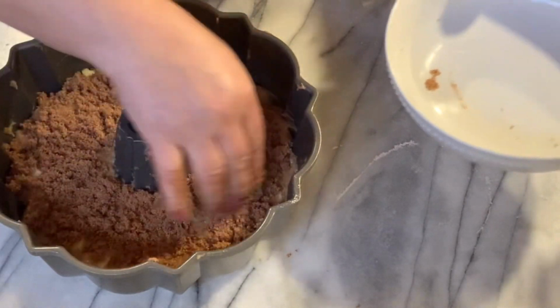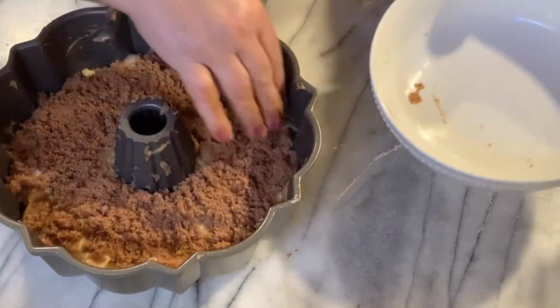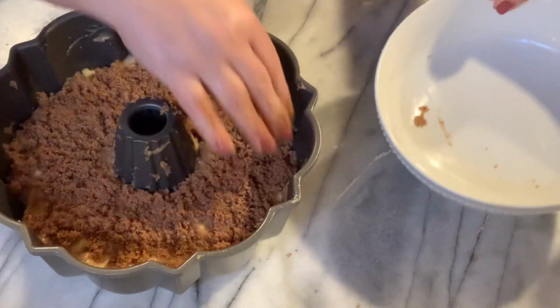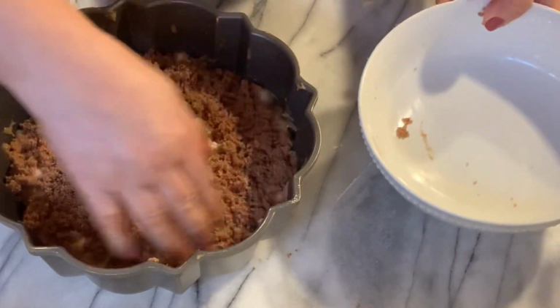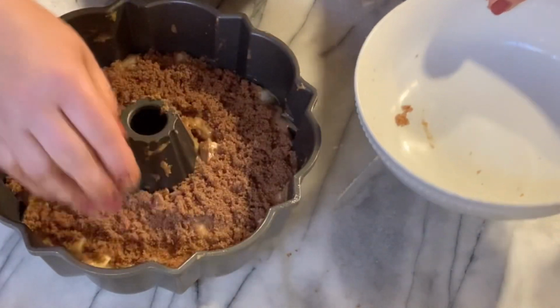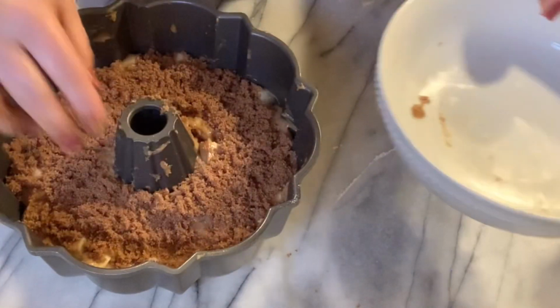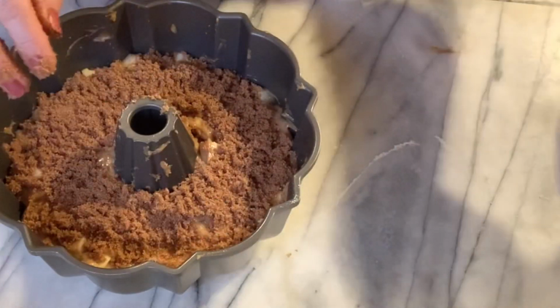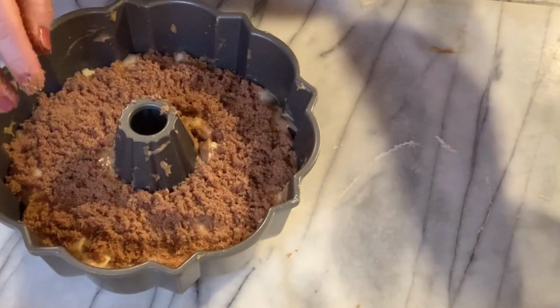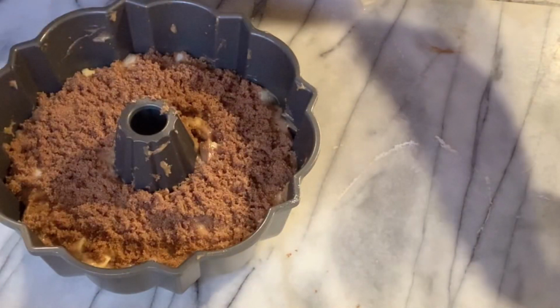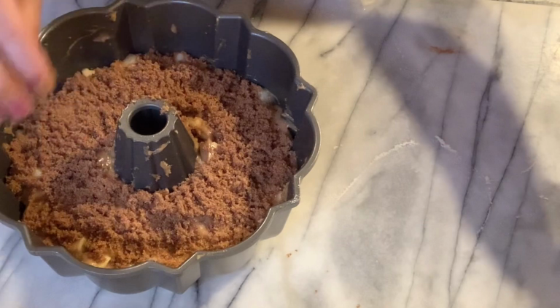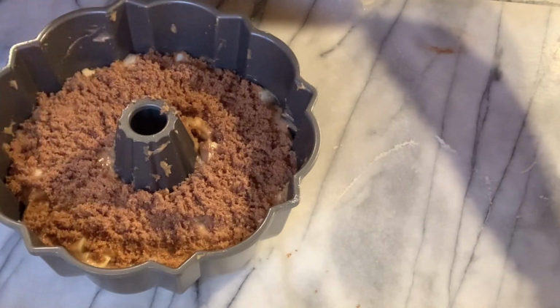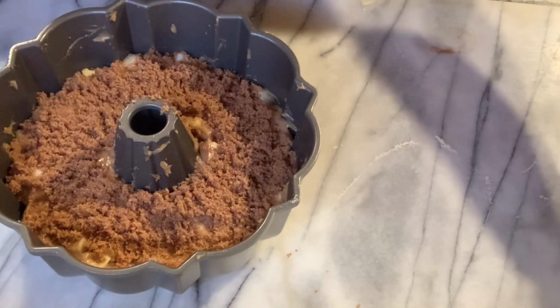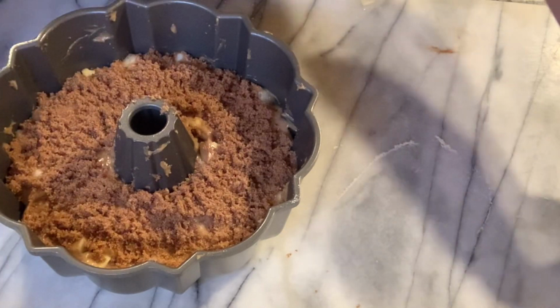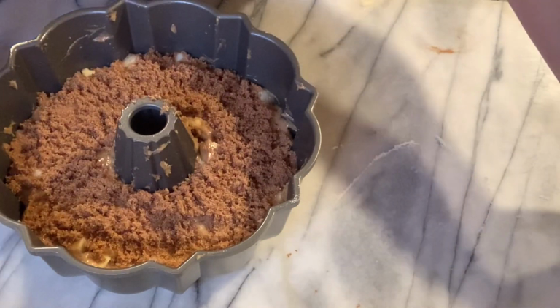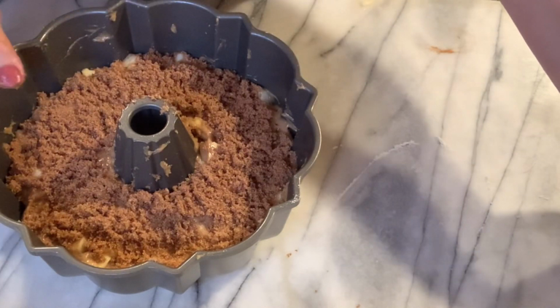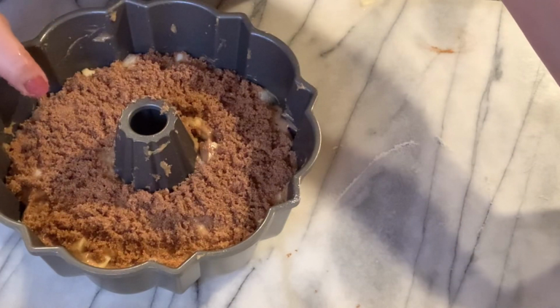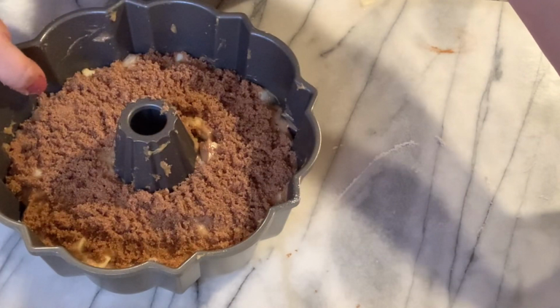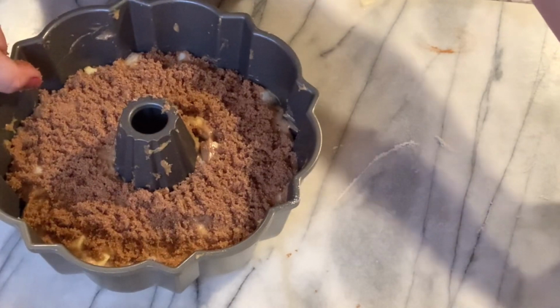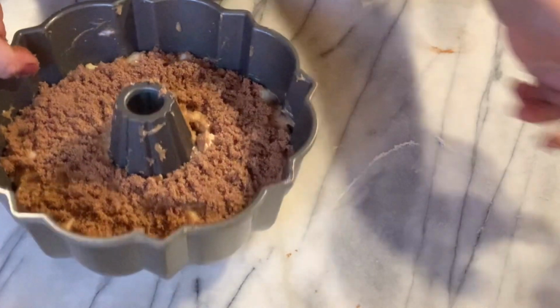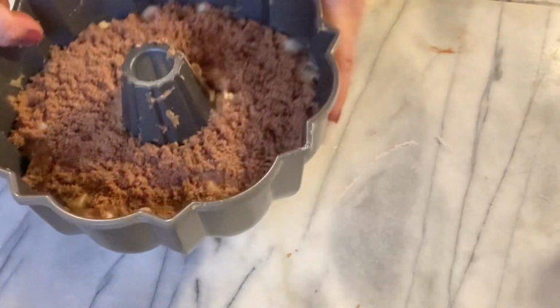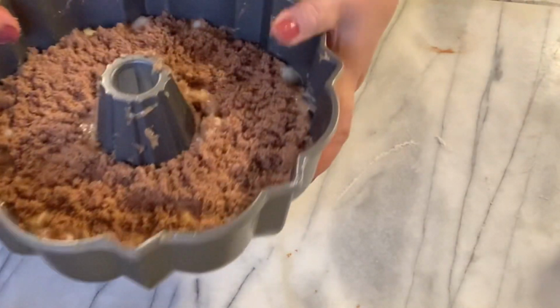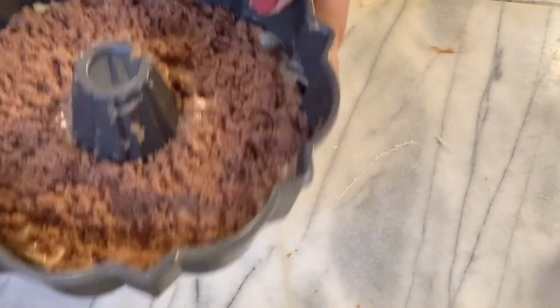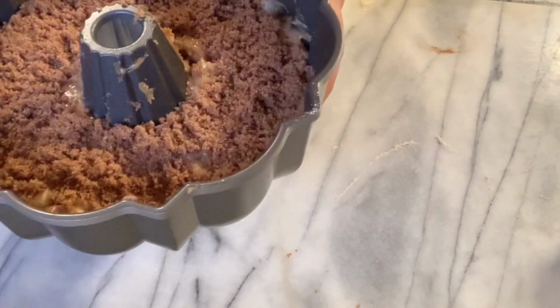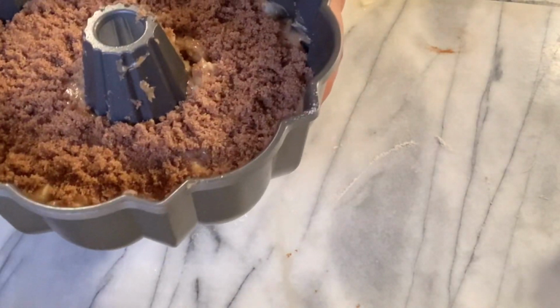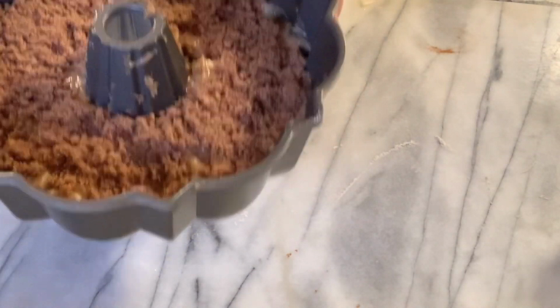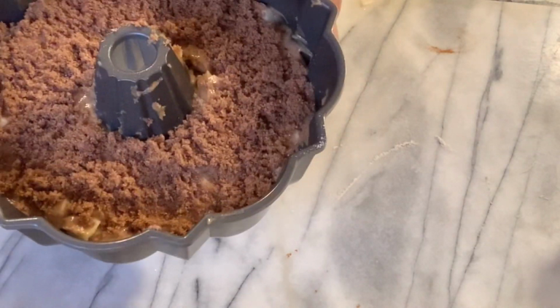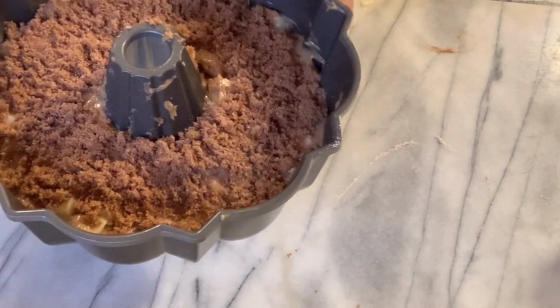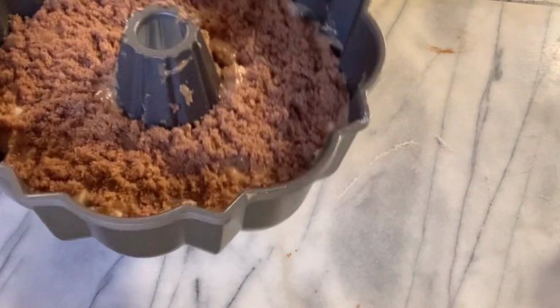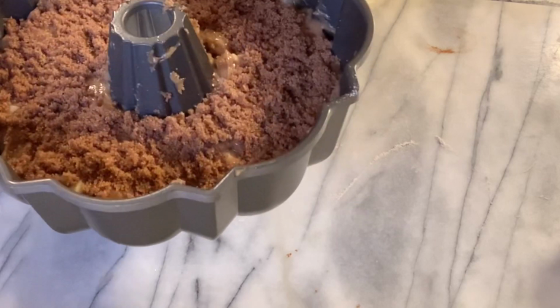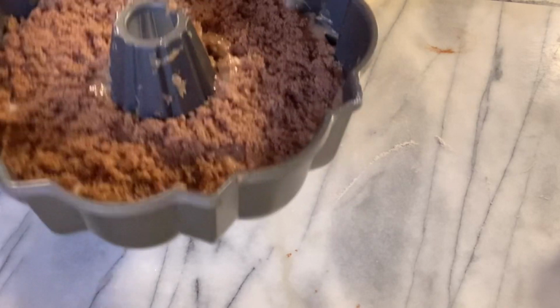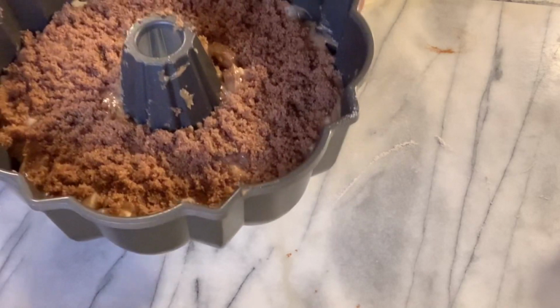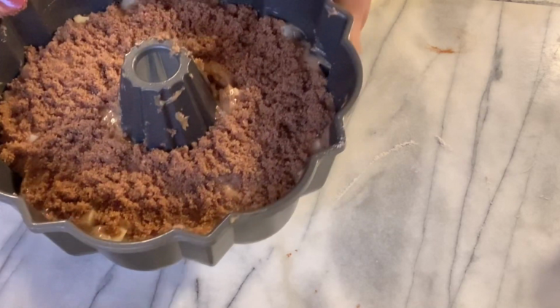Off to the oven we go at 370 for 45 minutes.